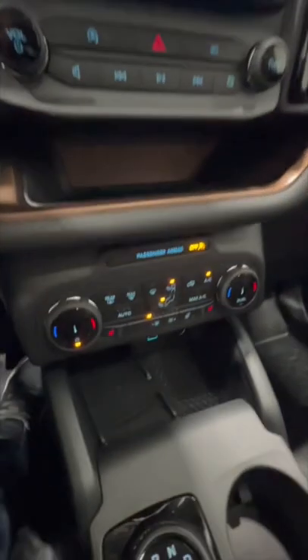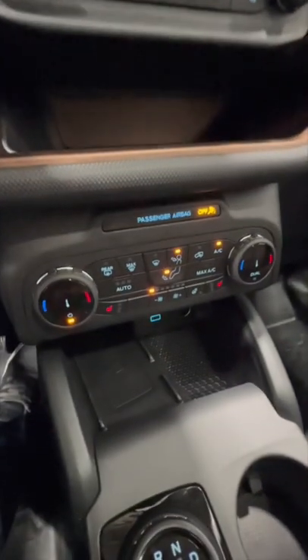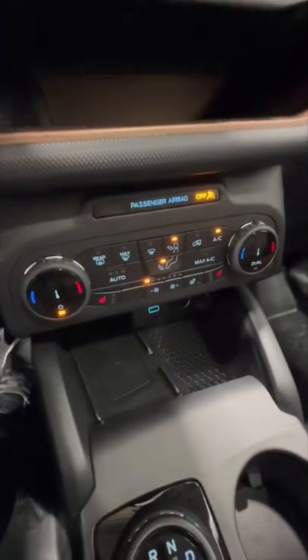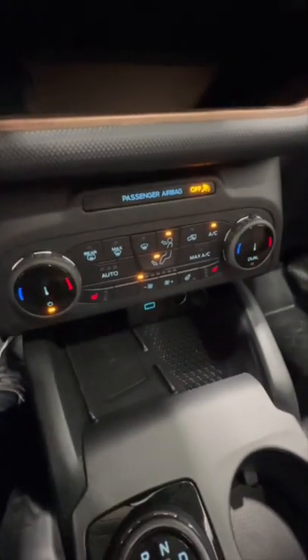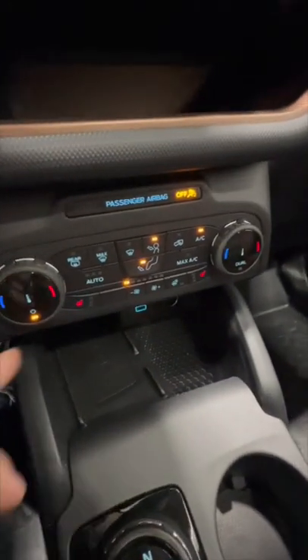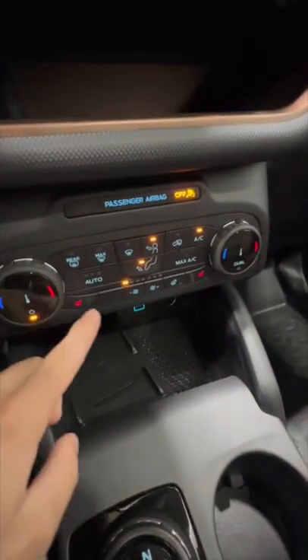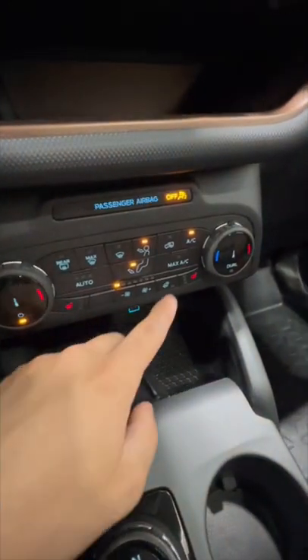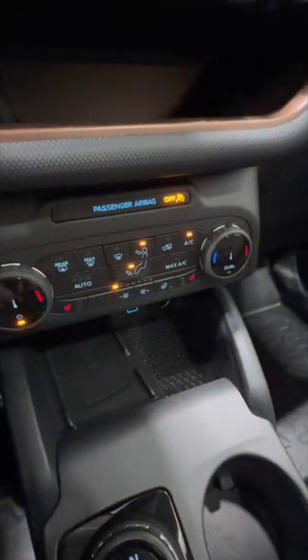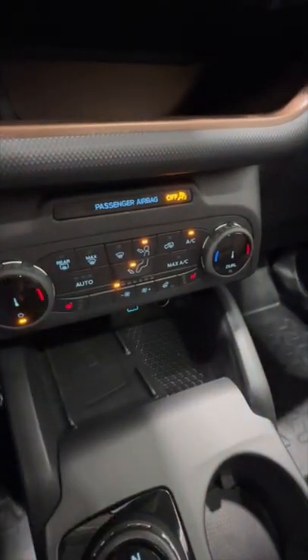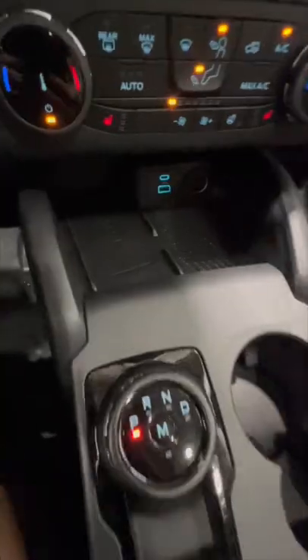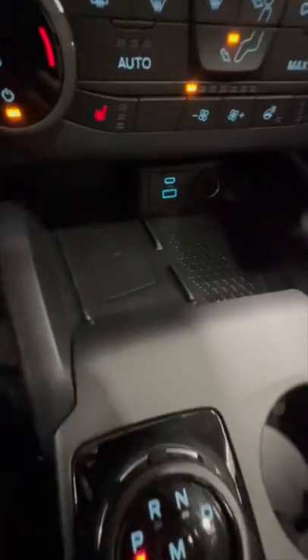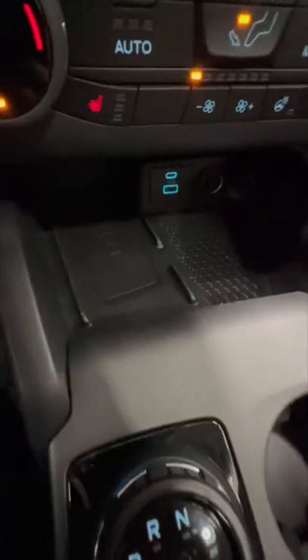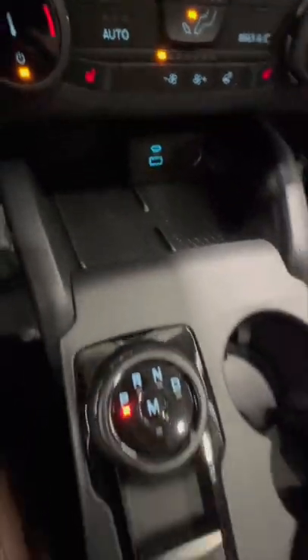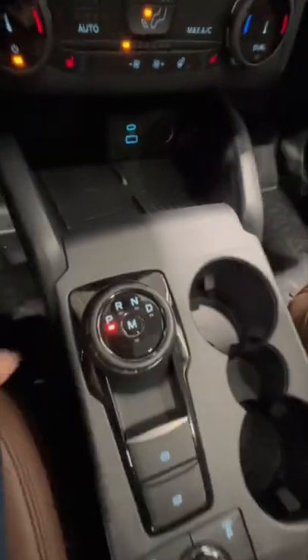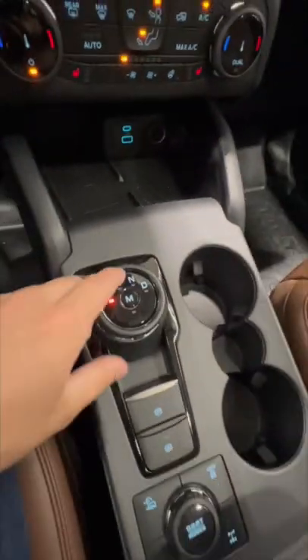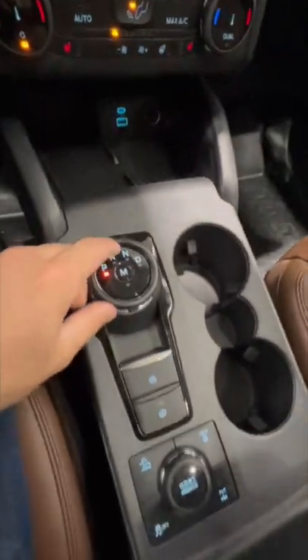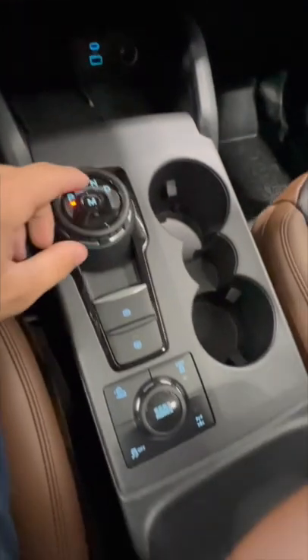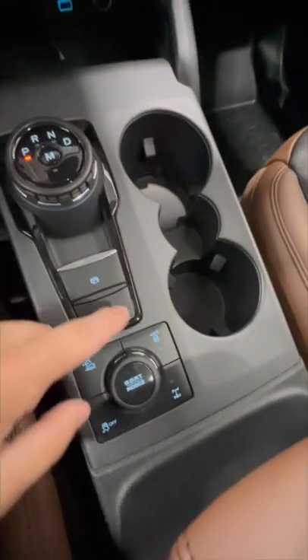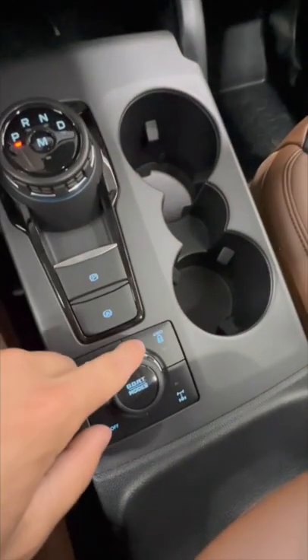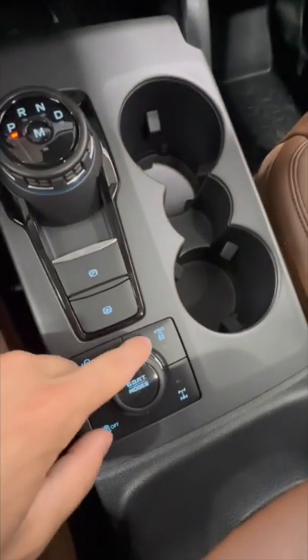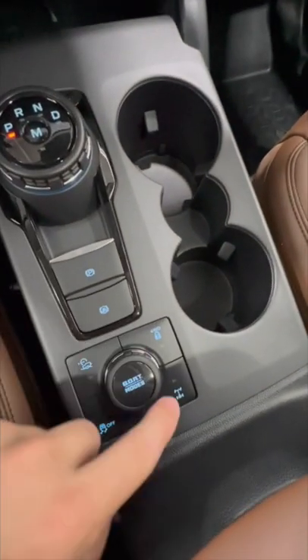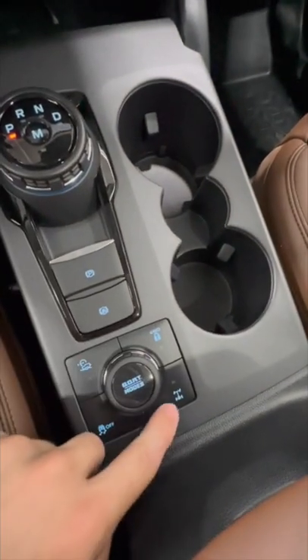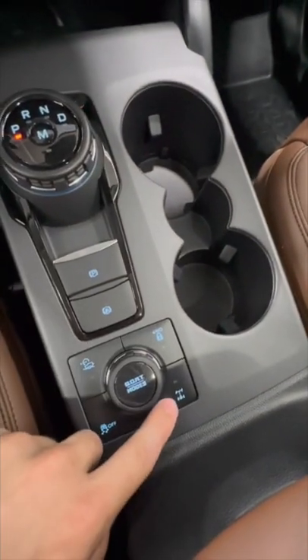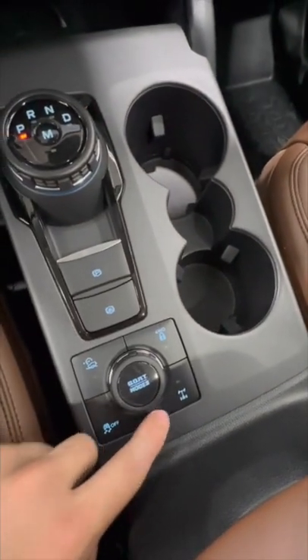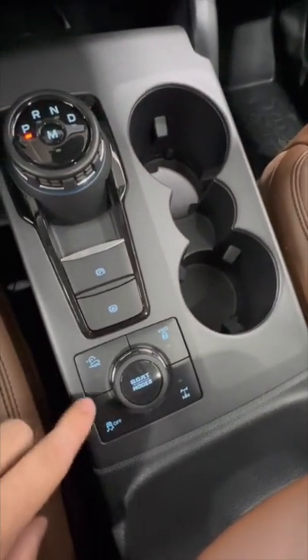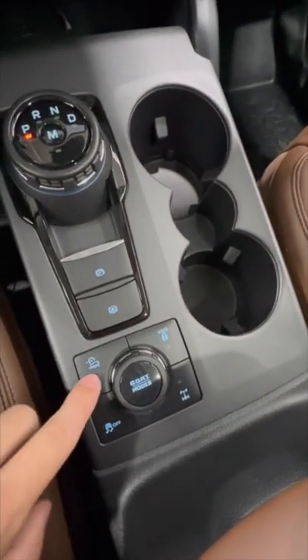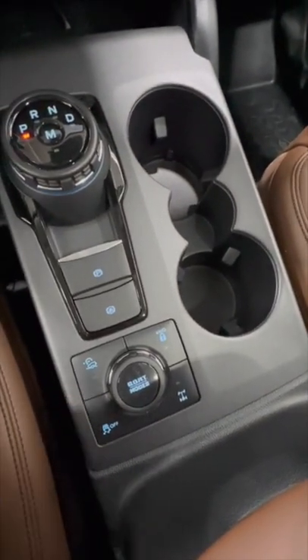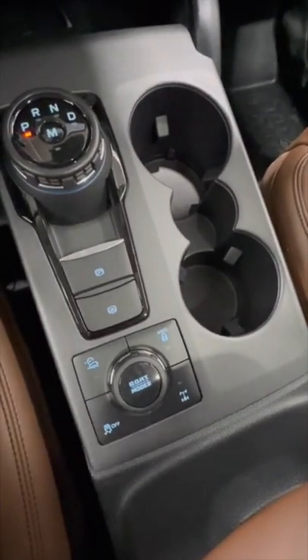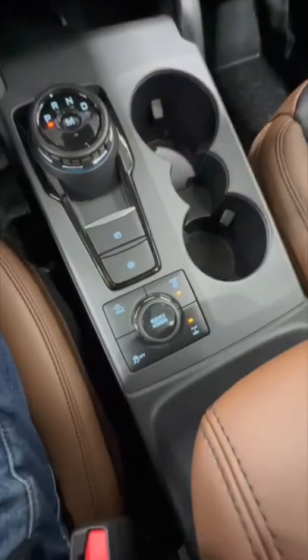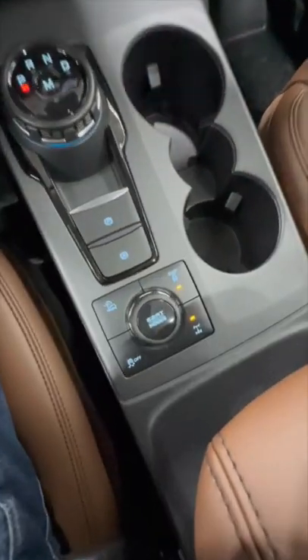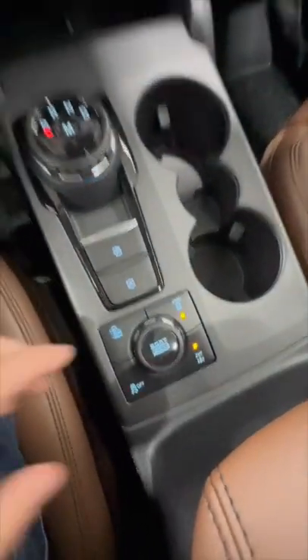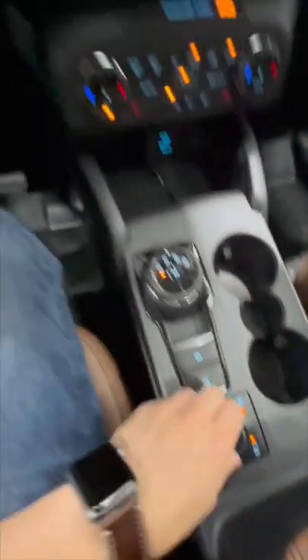Dual-zone automatic climate control with heated seats and a heated steering wheel. We also have a wireless charger and 8-speed automatic transmission. 4-wheel drive lock, a locking differential, and trail control. And we have GOAT modes.